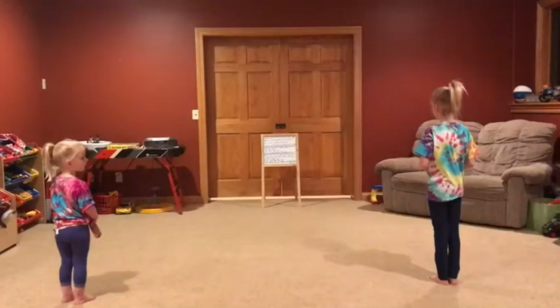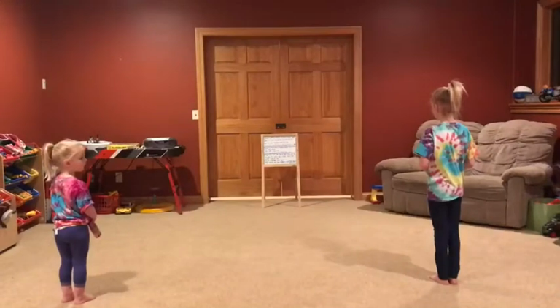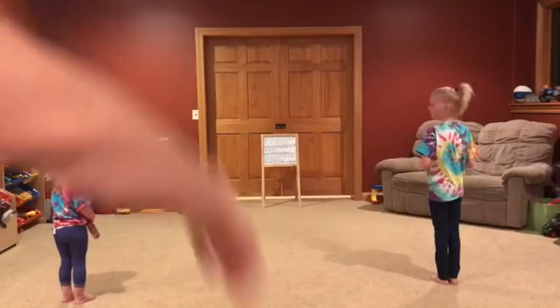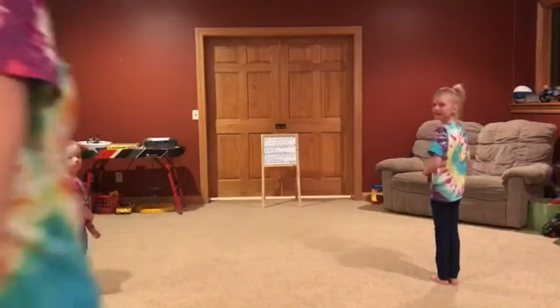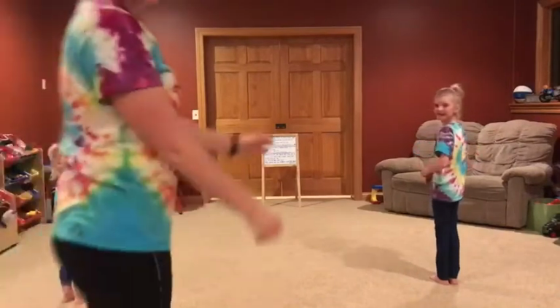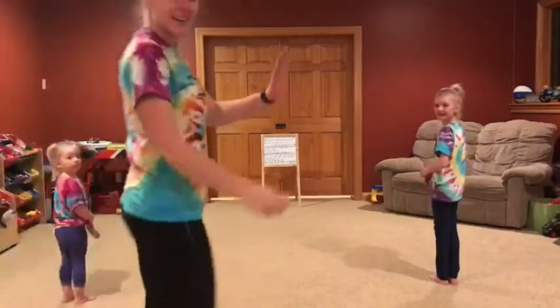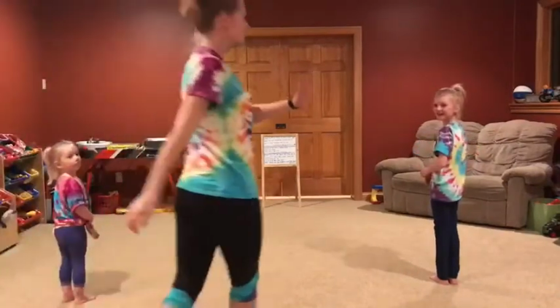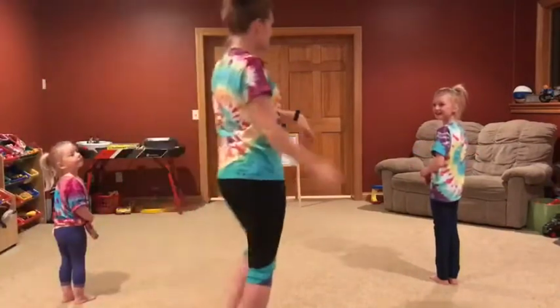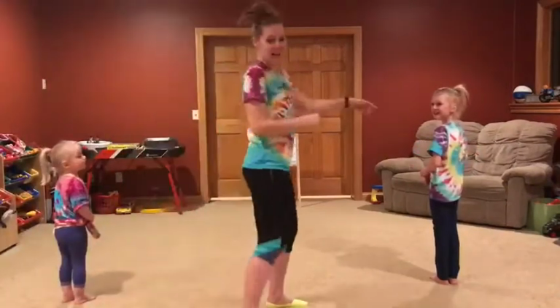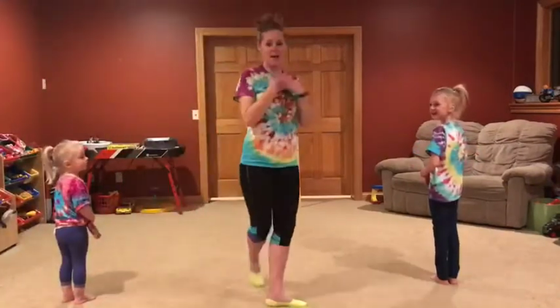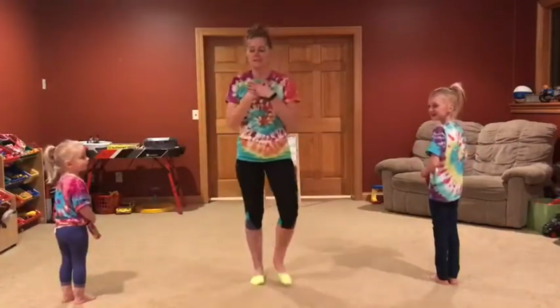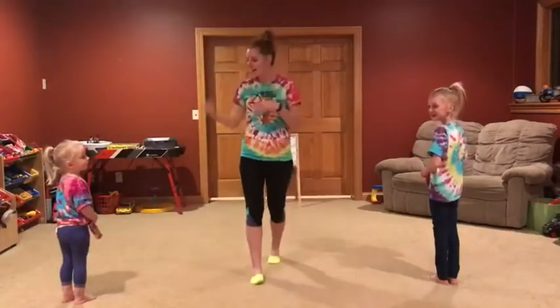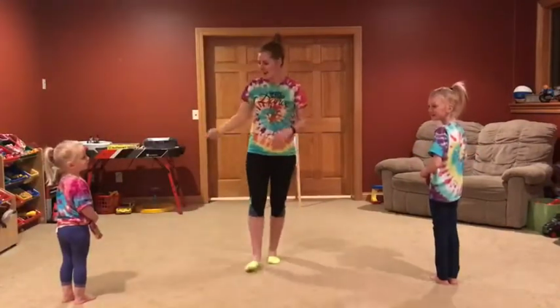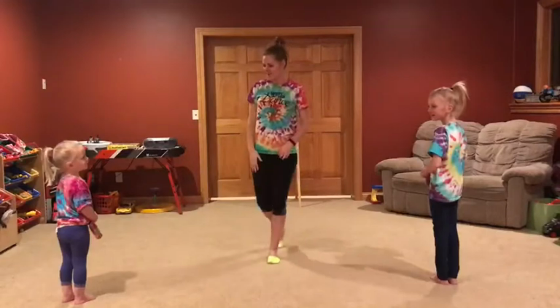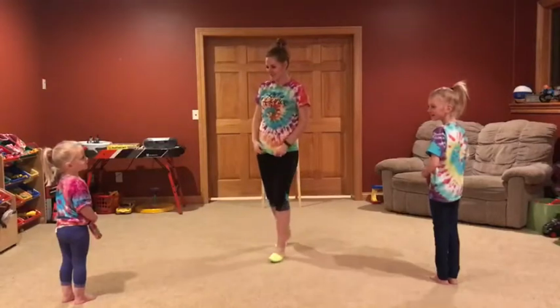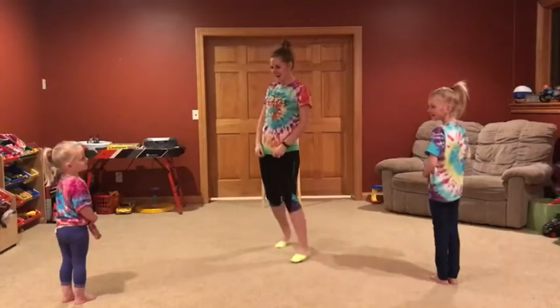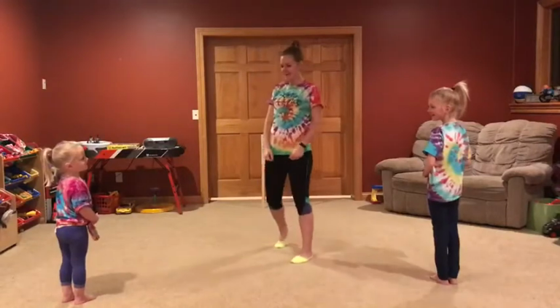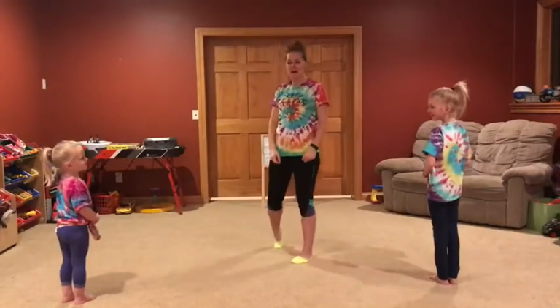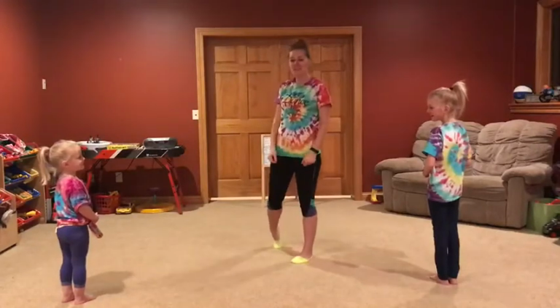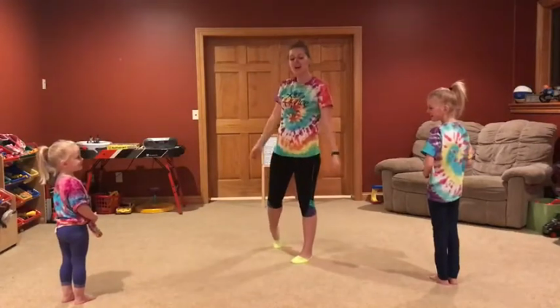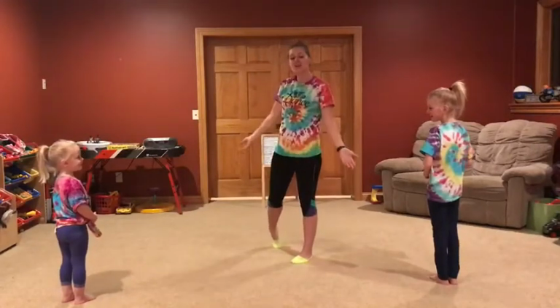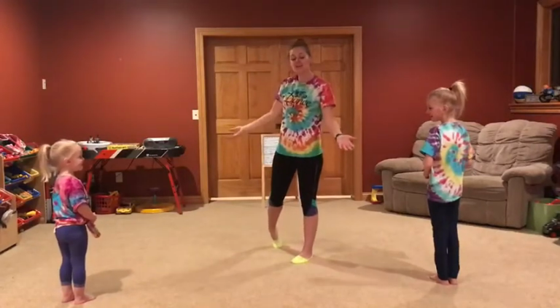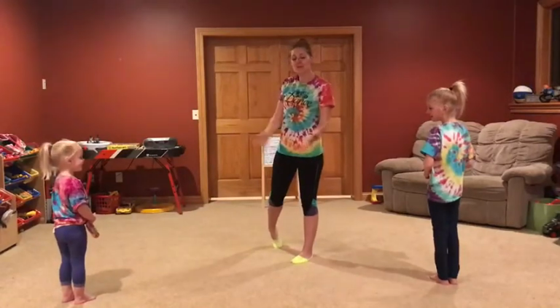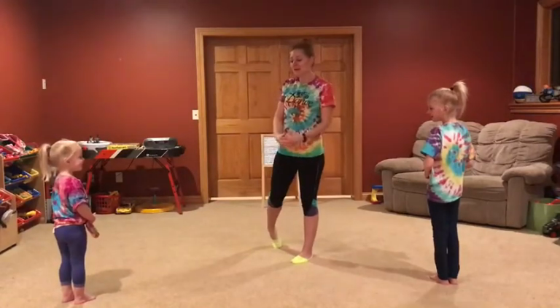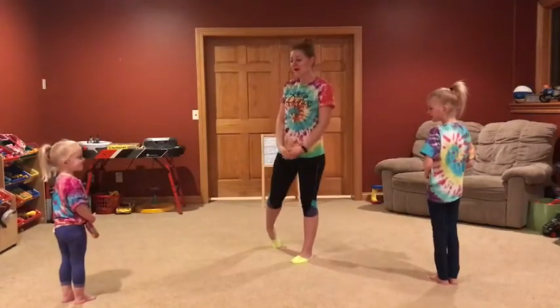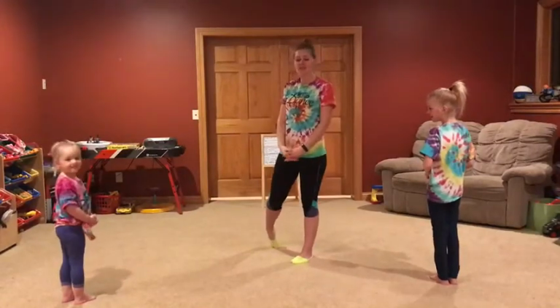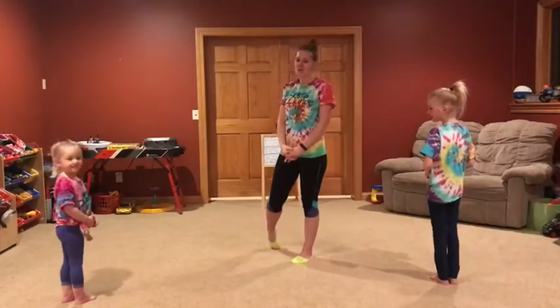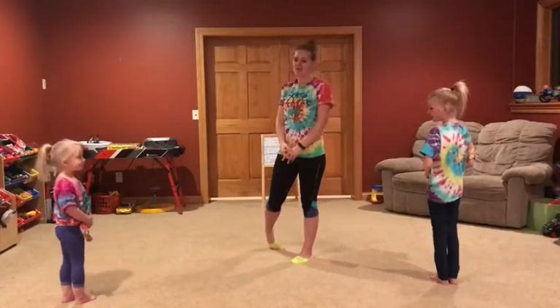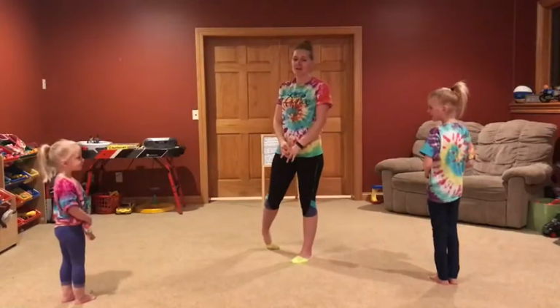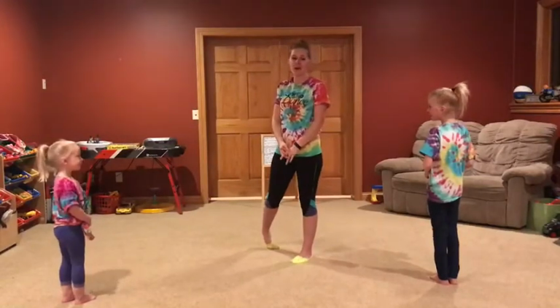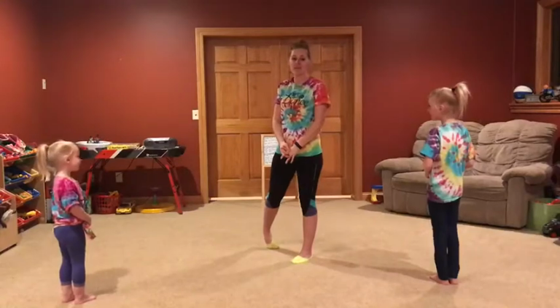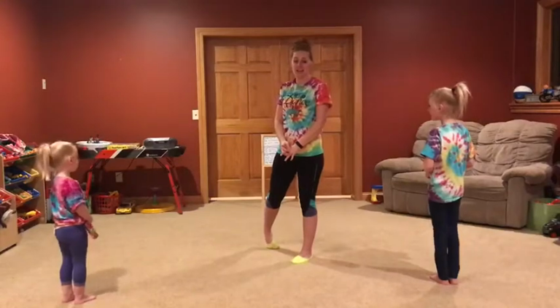Hi, West Bend dancers! This is Ella, I'm Mrs. Meyer, and Ari is going to try our hip-hop dance too. So that's what we're doing right now.